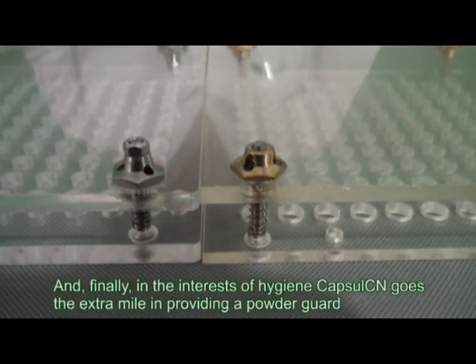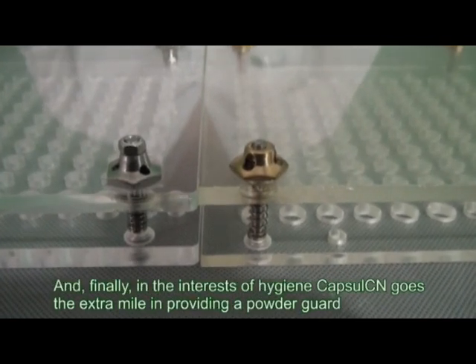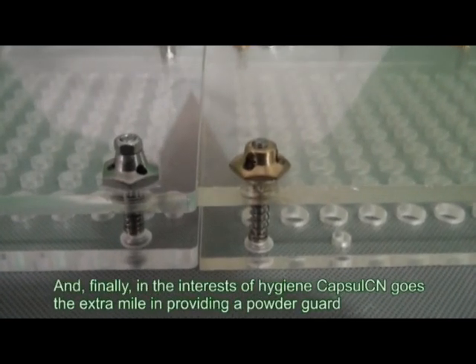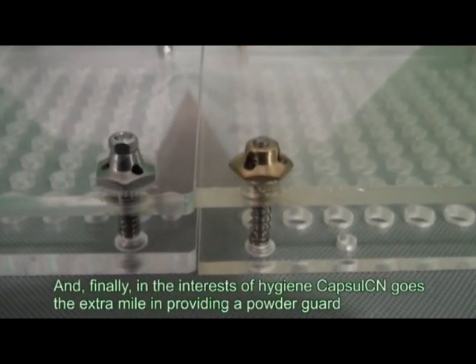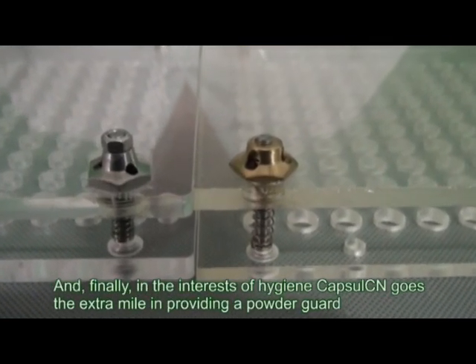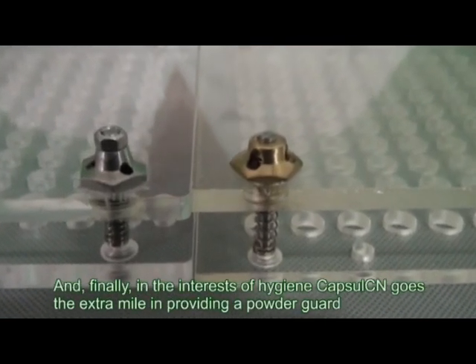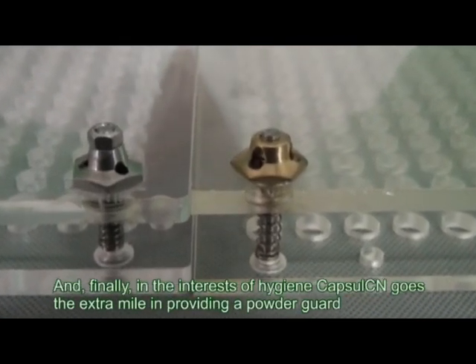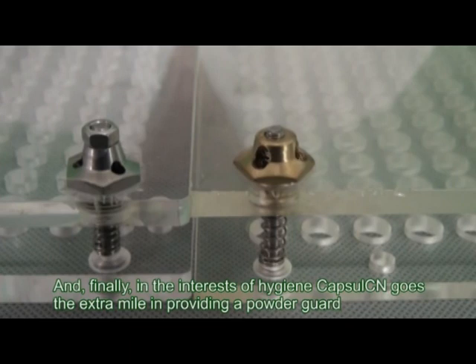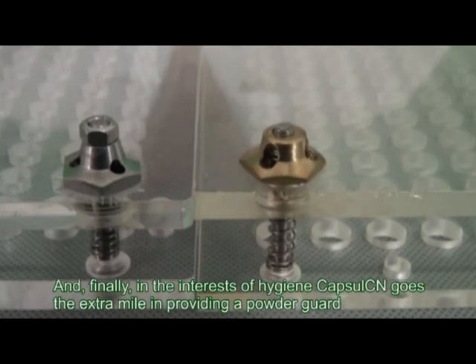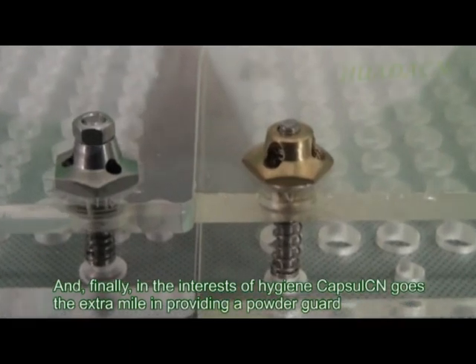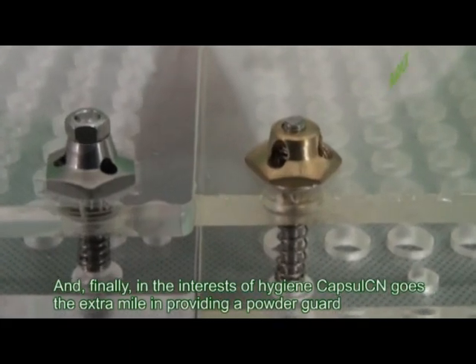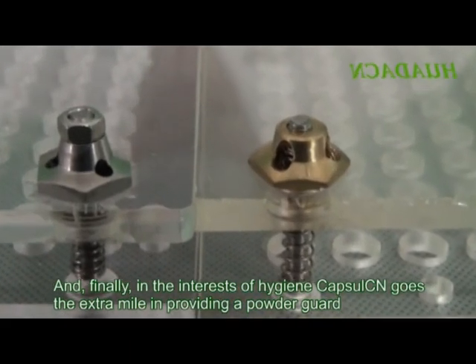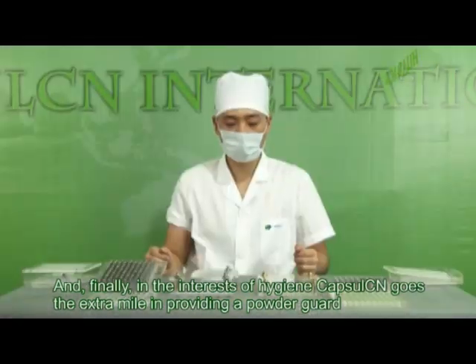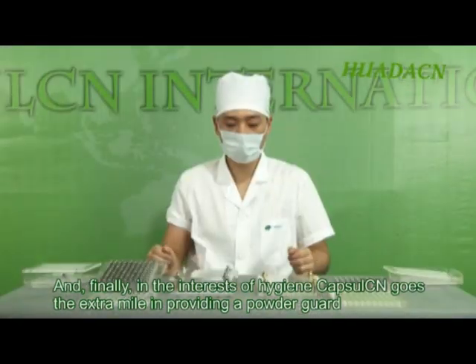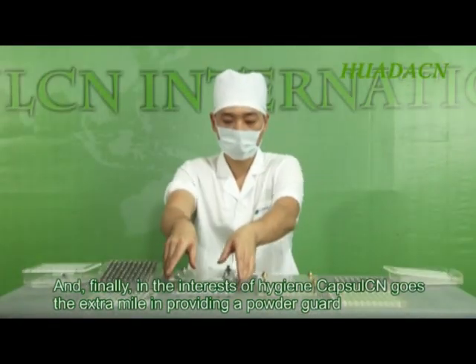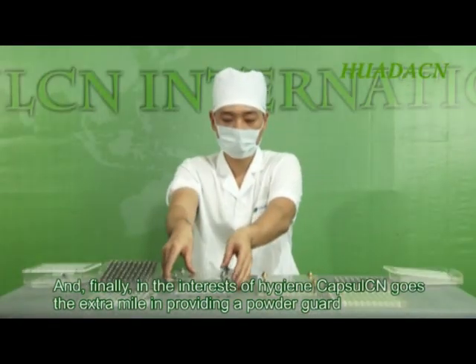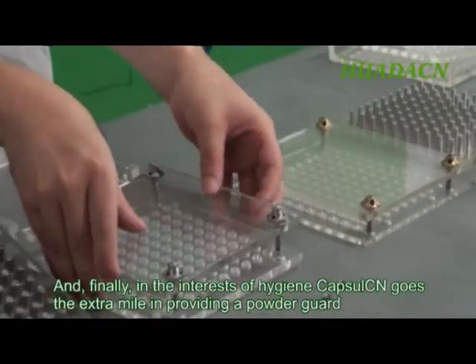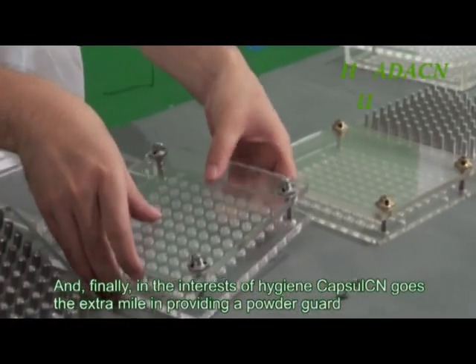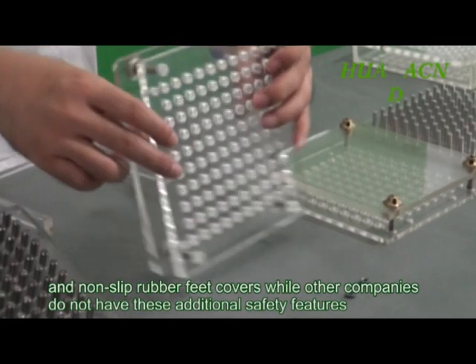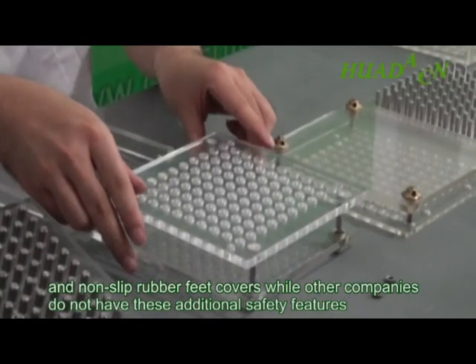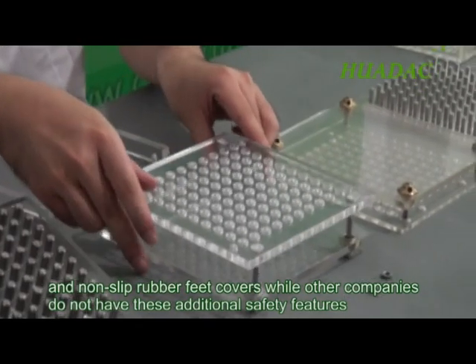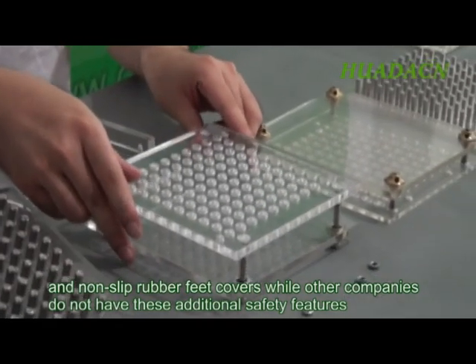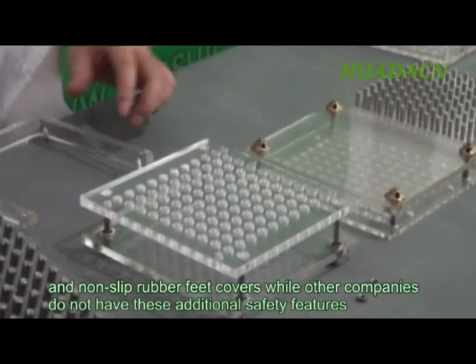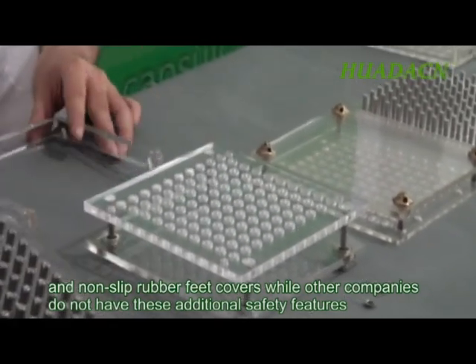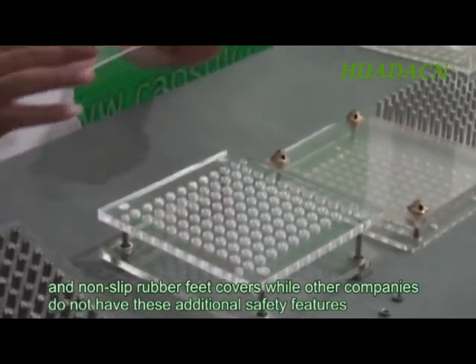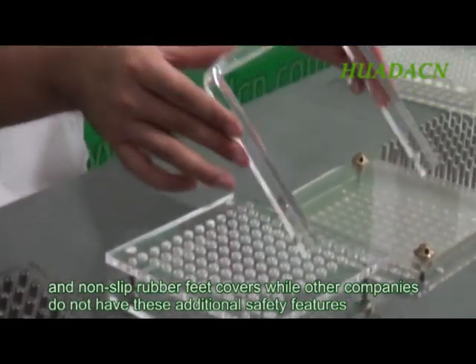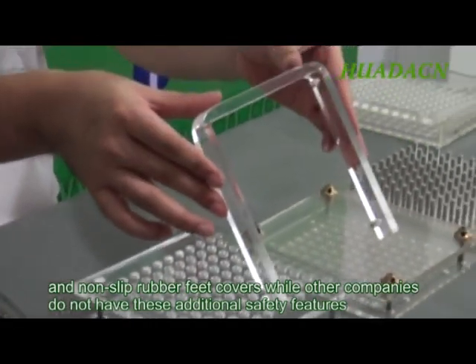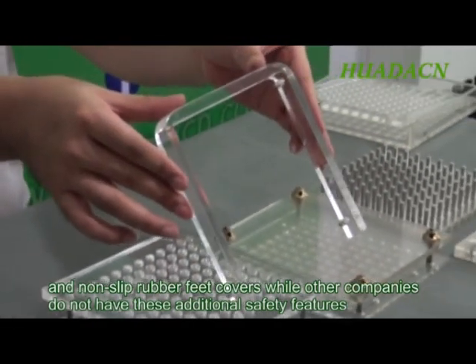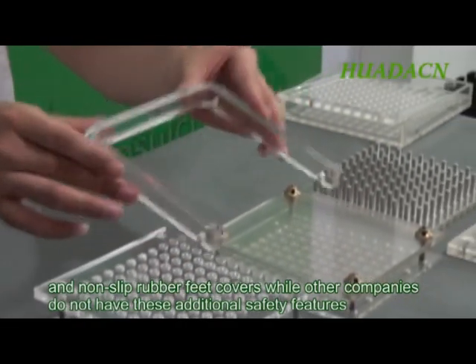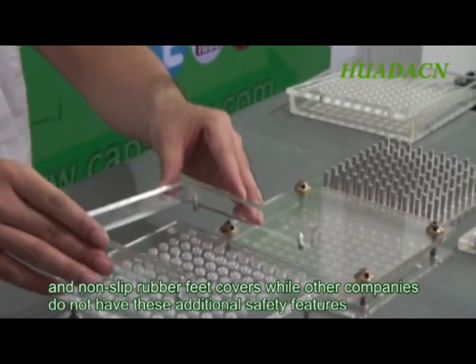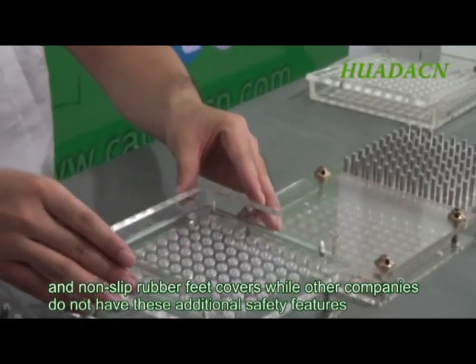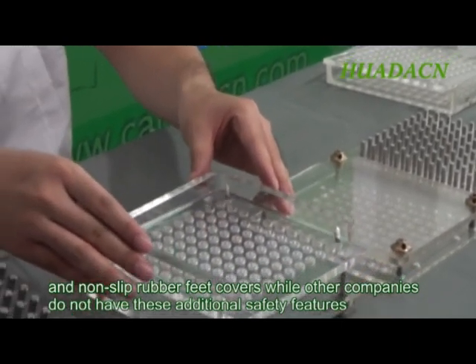And finally, in the interests of hygiene, Capsule CN goes the extra mile in providing a powder guard and non-slip rubber feet covers, while other companies do not have these additional safety features.